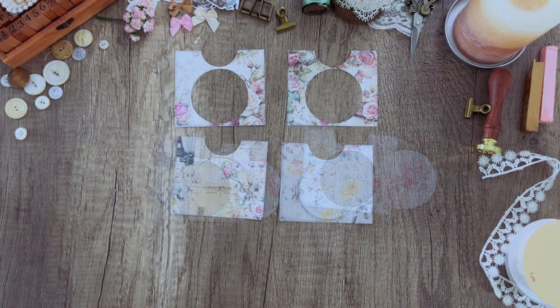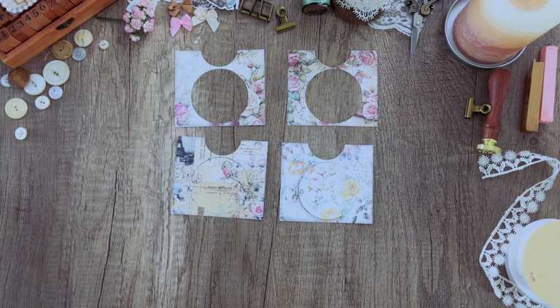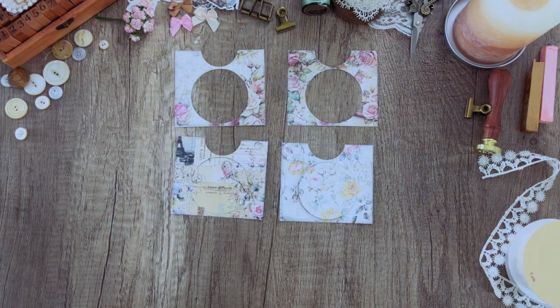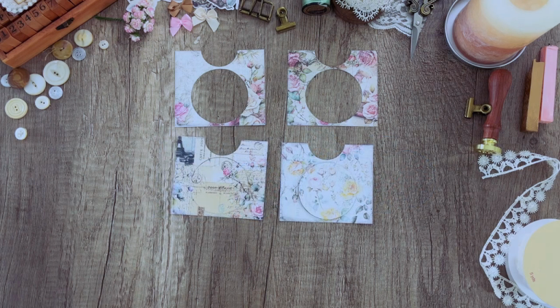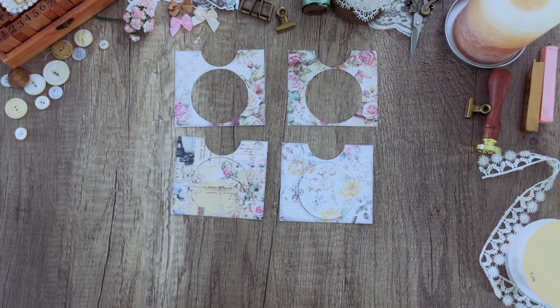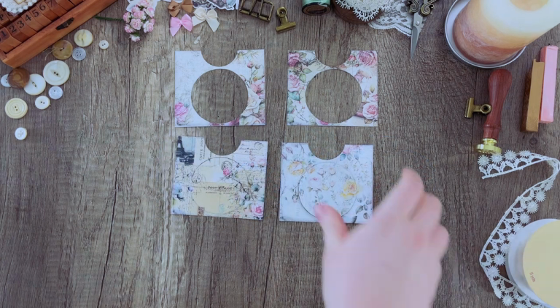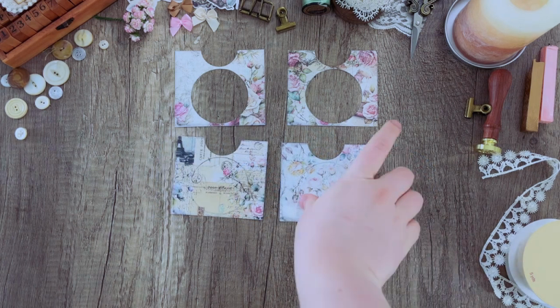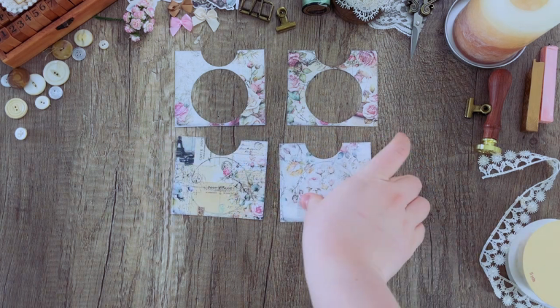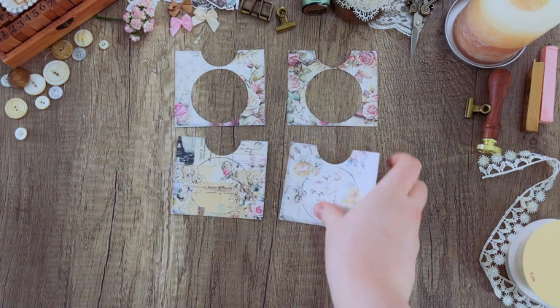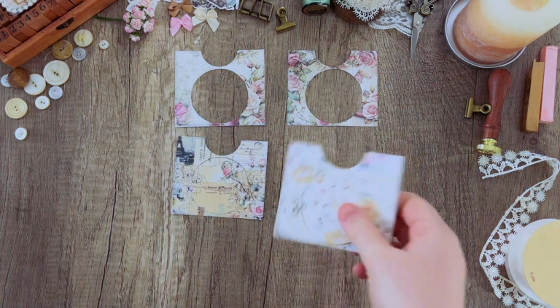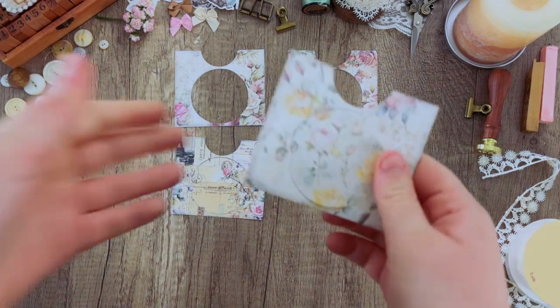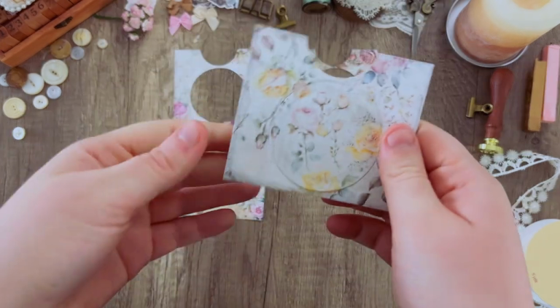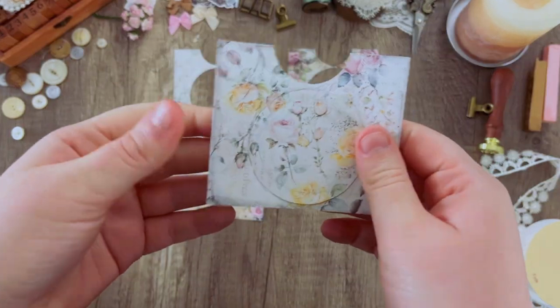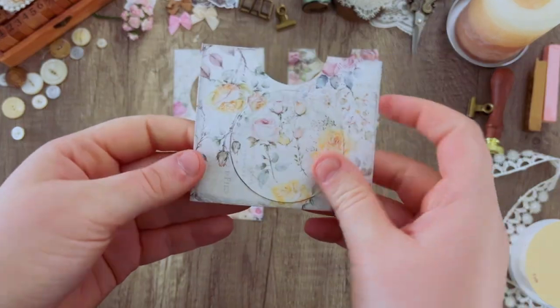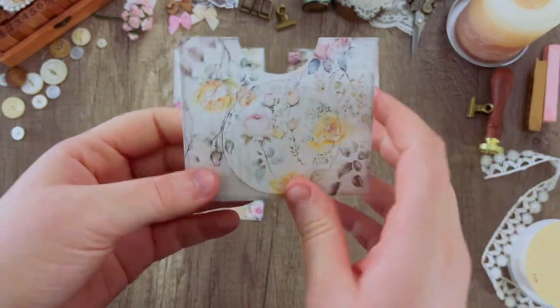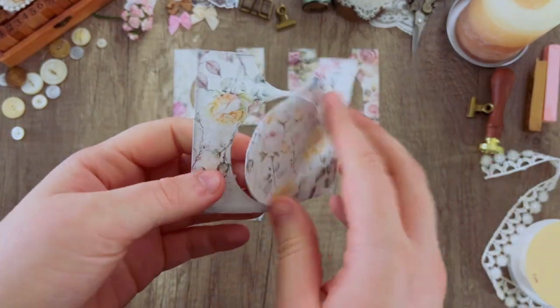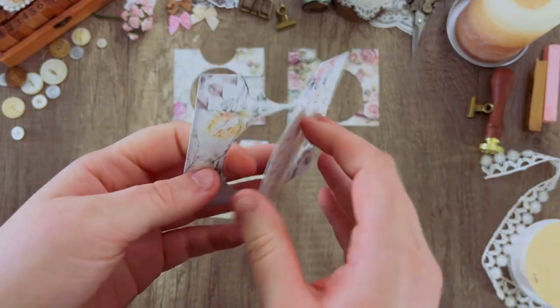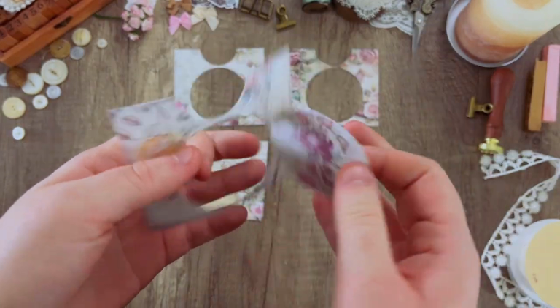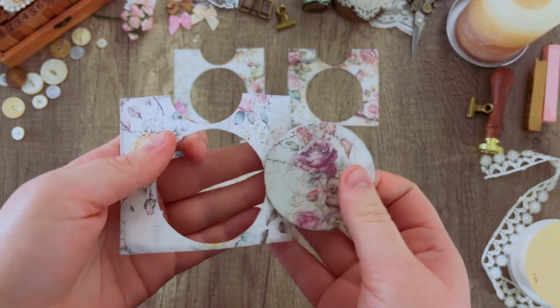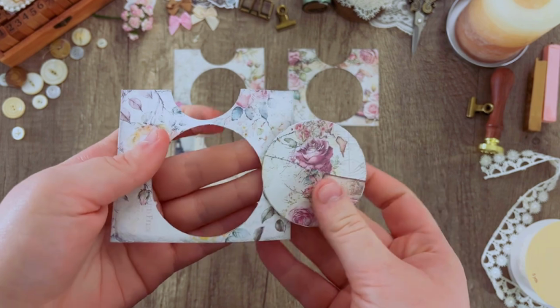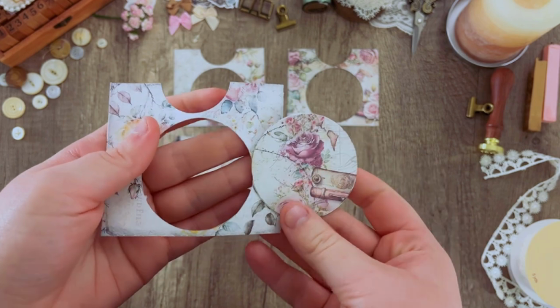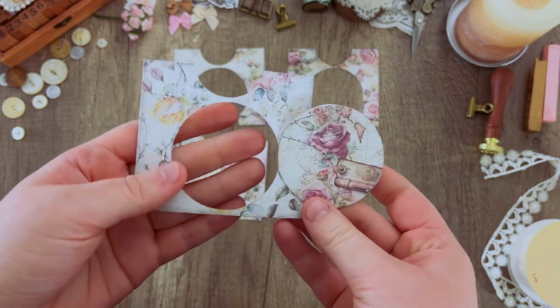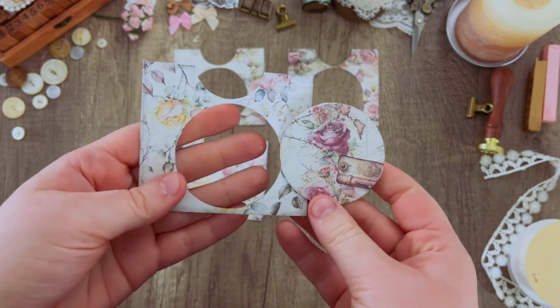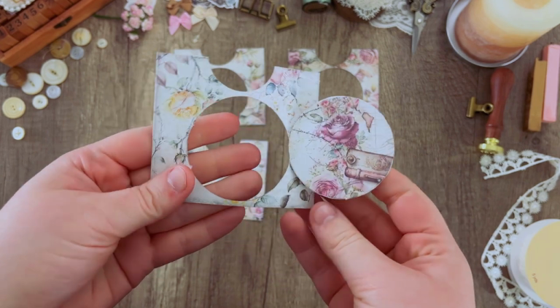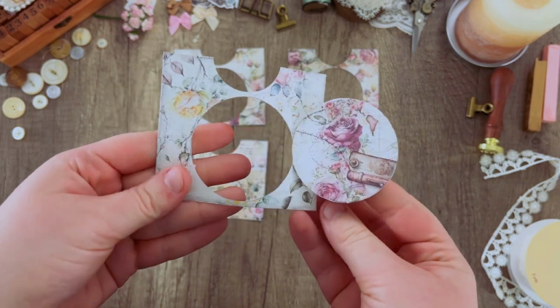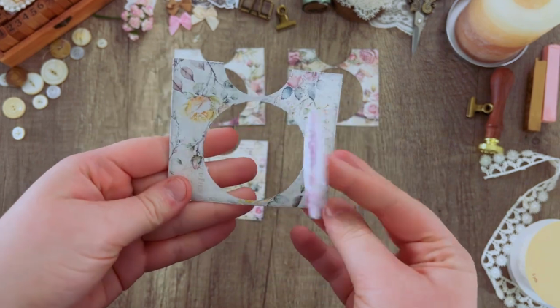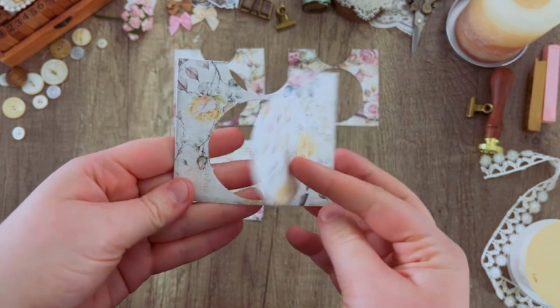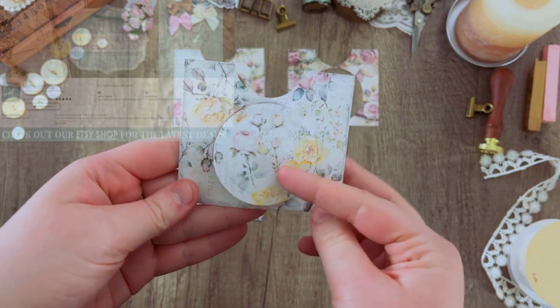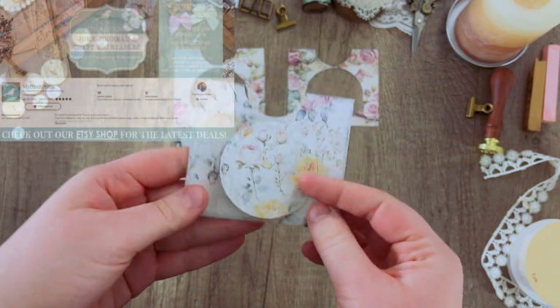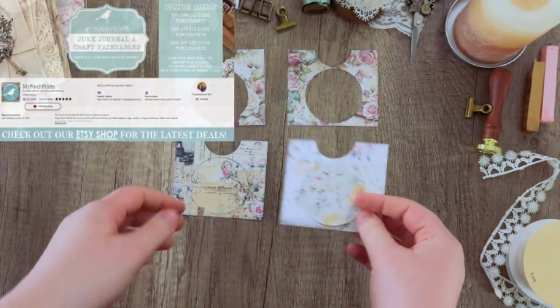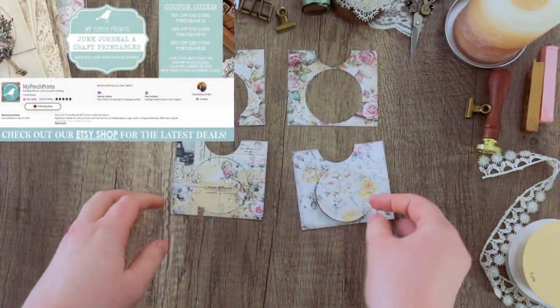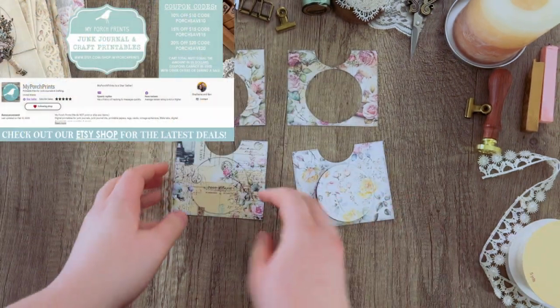I'm going to go ahead and glue those little backs onto the door like this. It should look something like that when you're done.